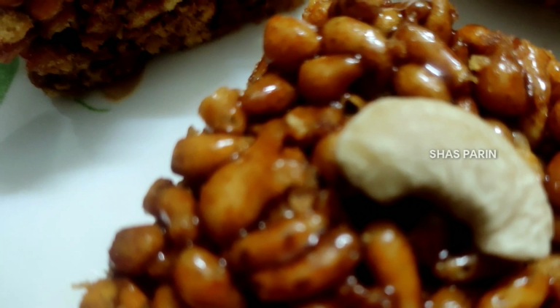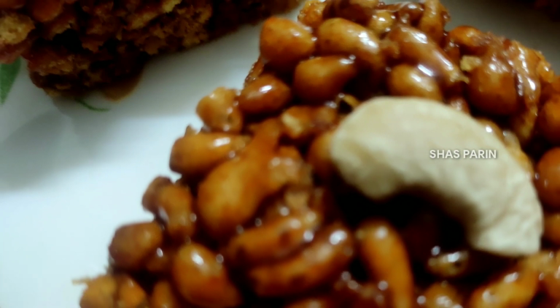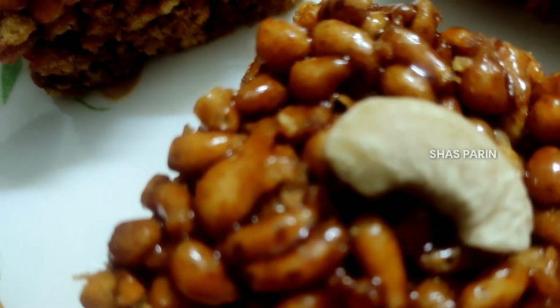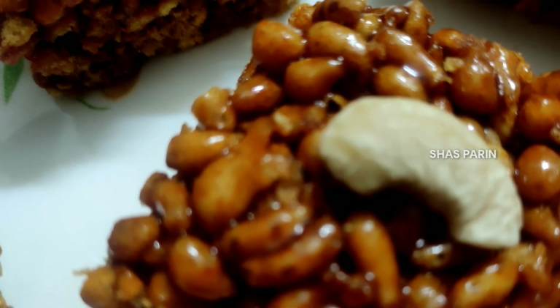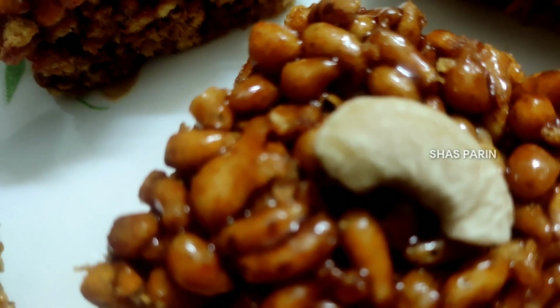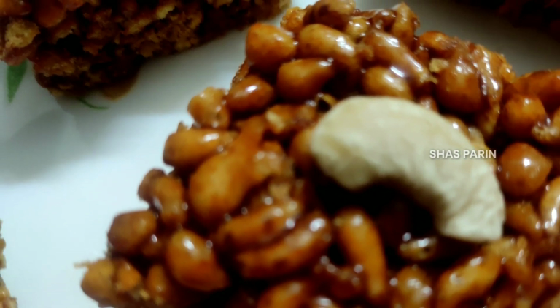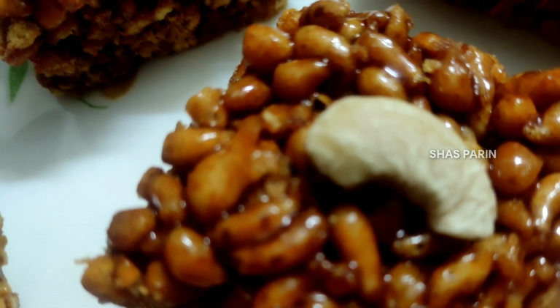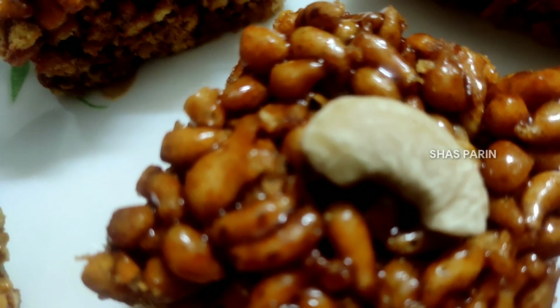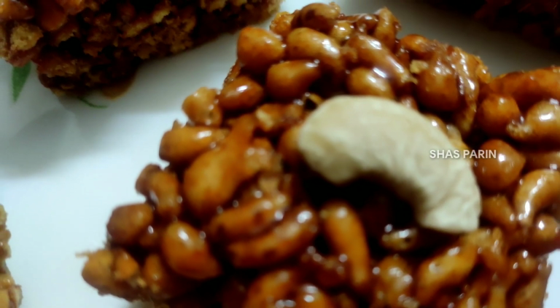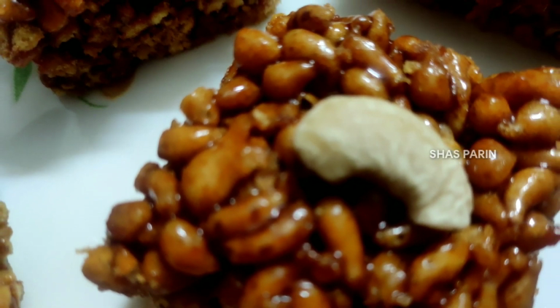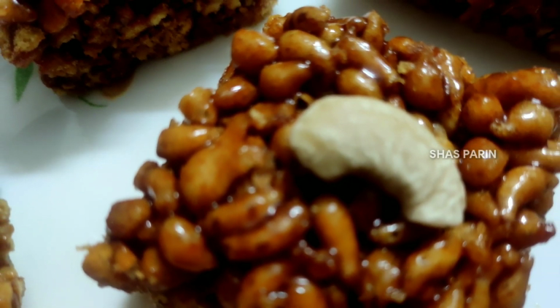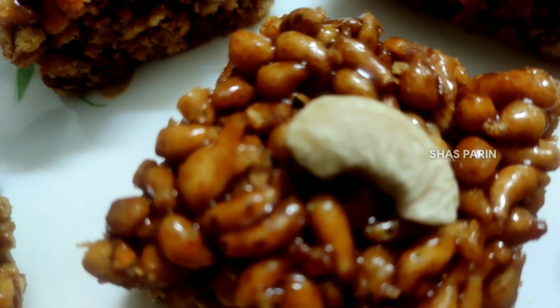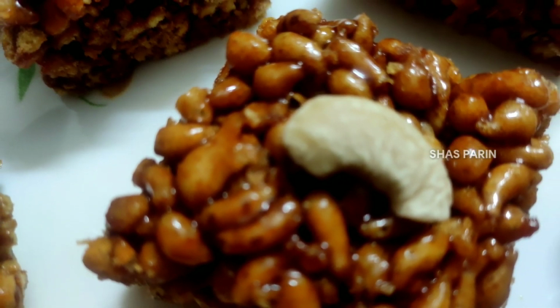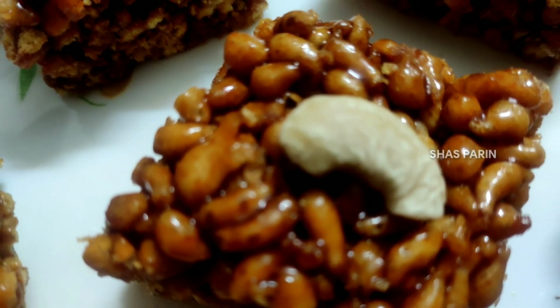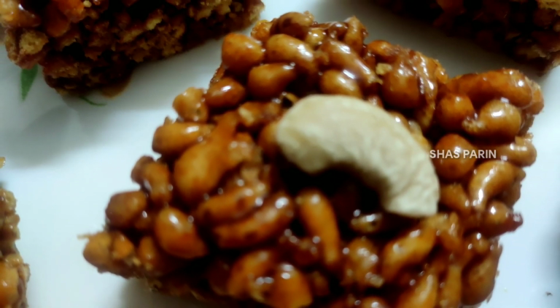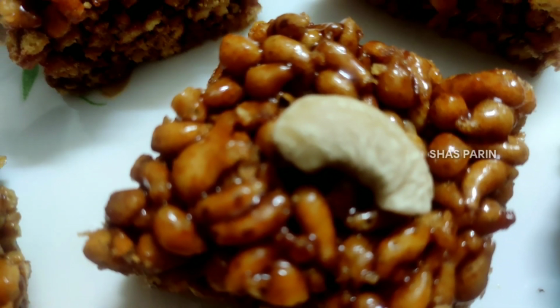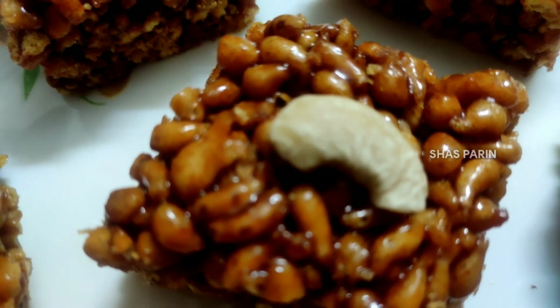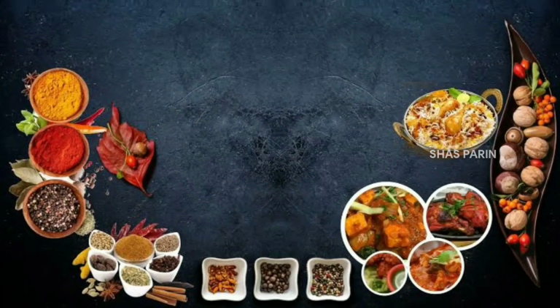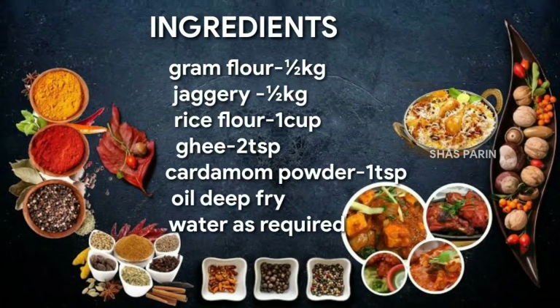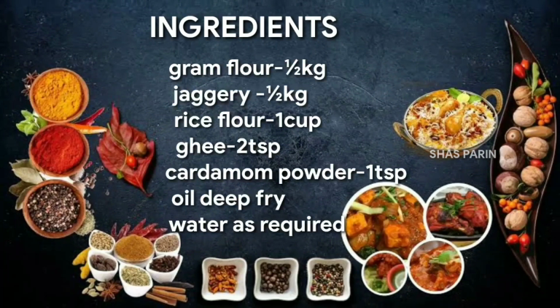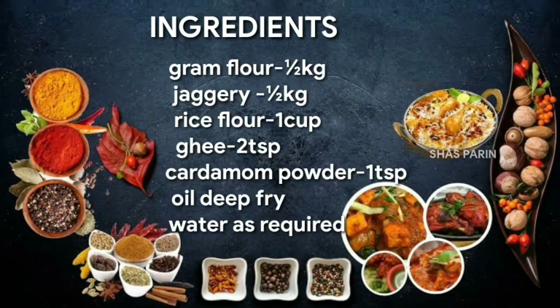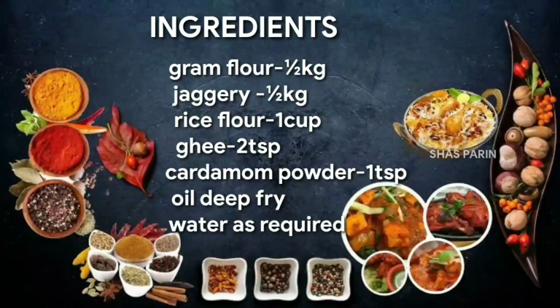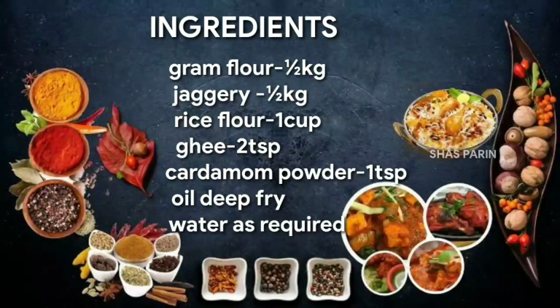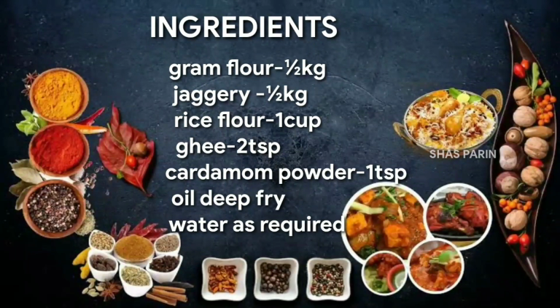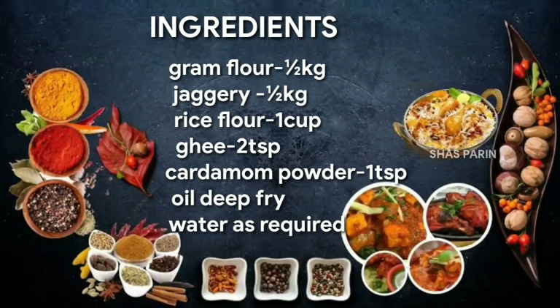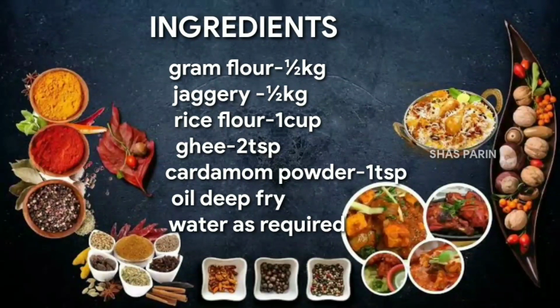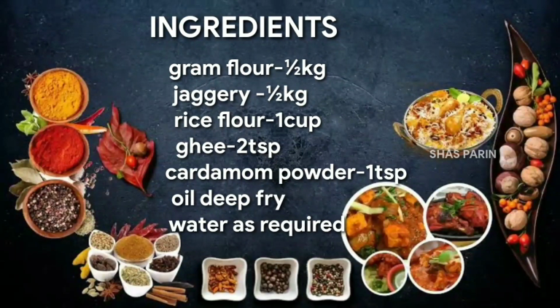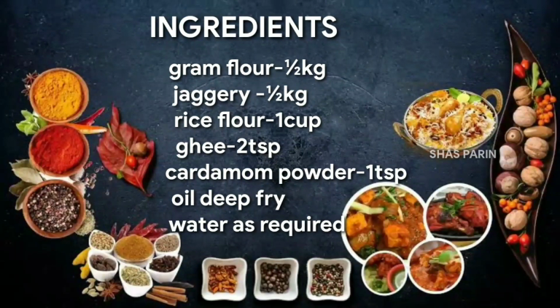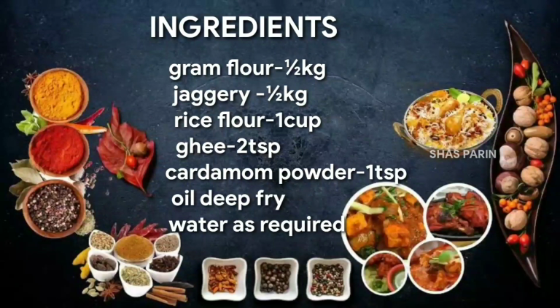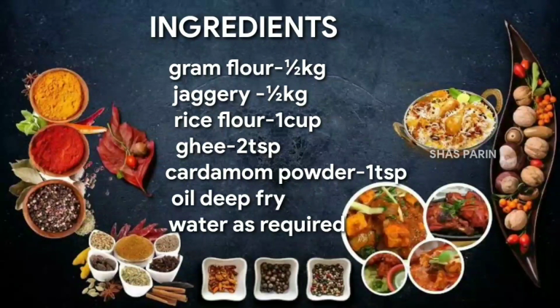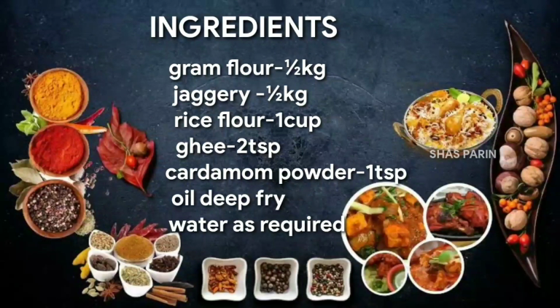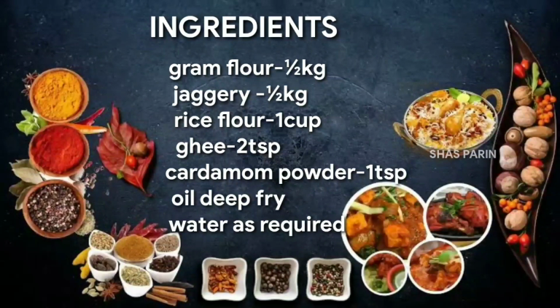Hello, welcome to Shasparin. Today we are going to make the ingredients for the dish.